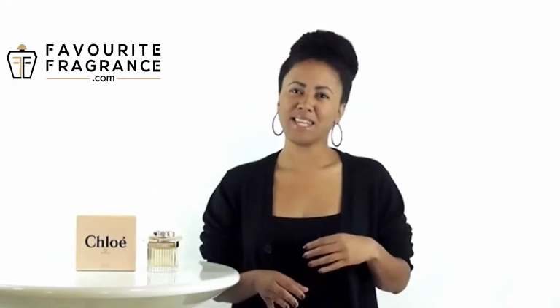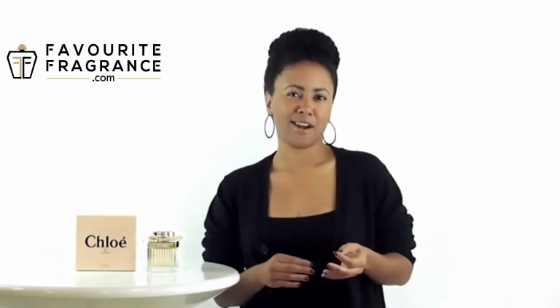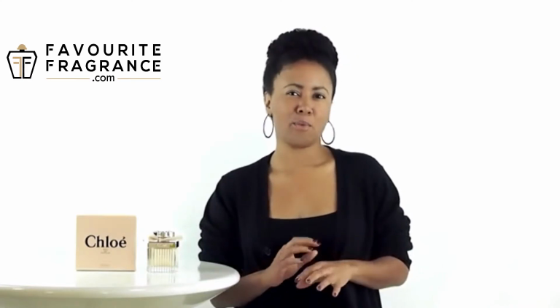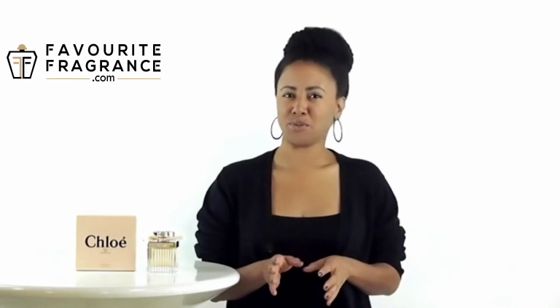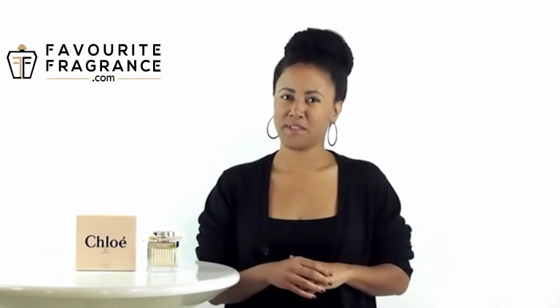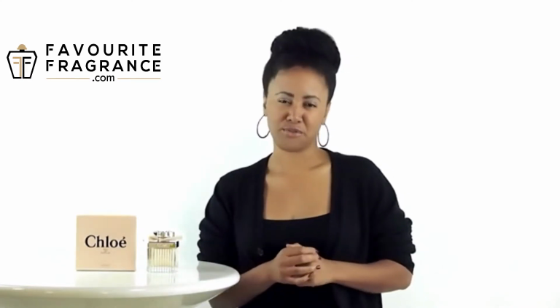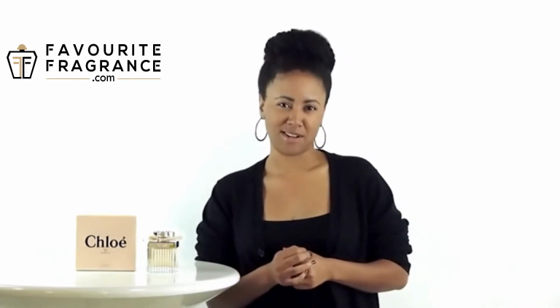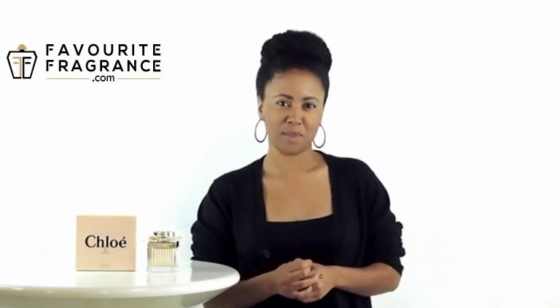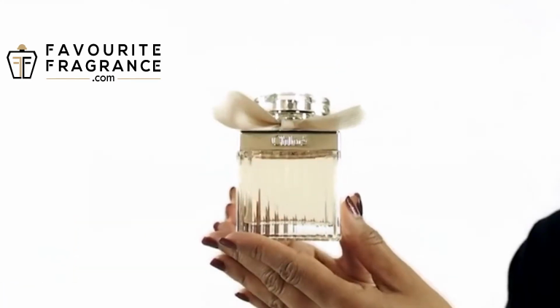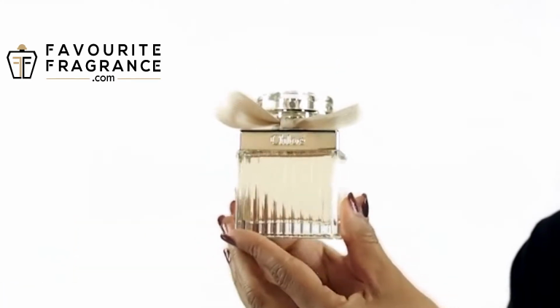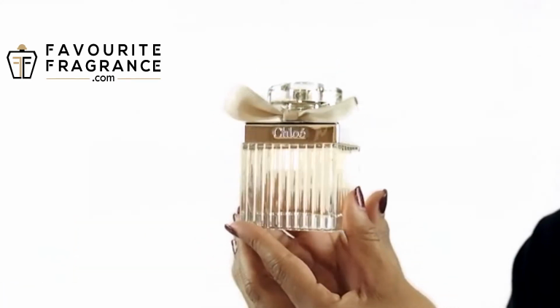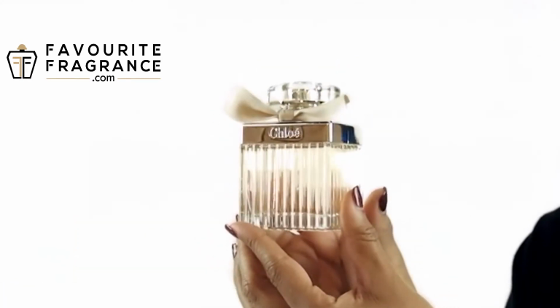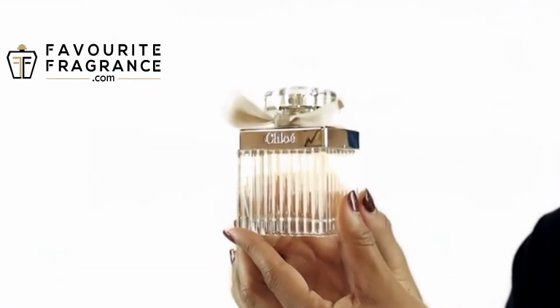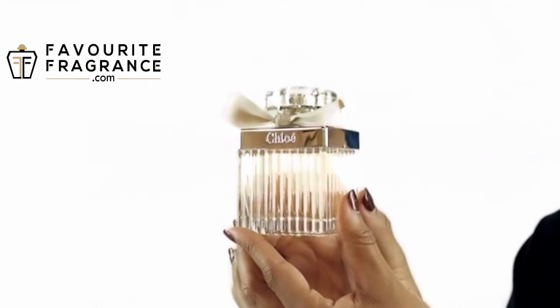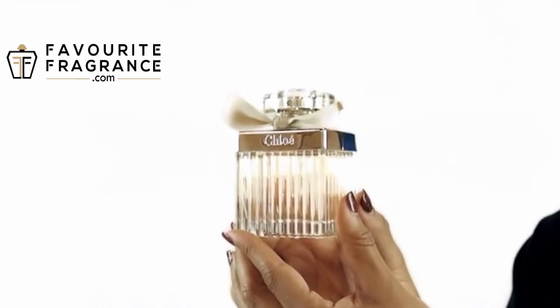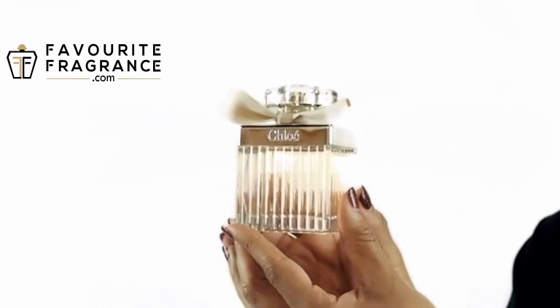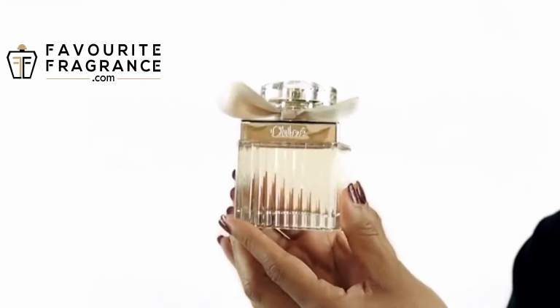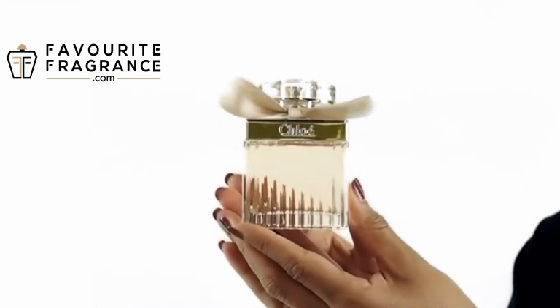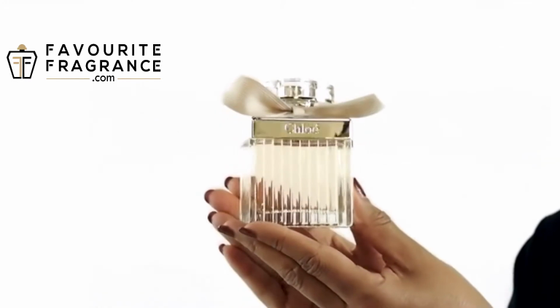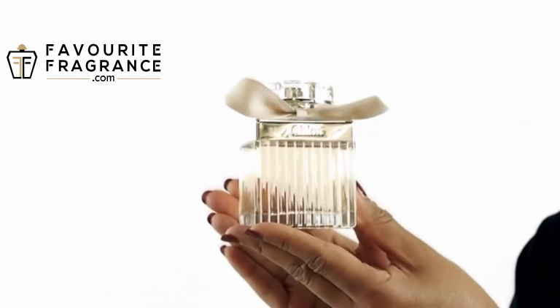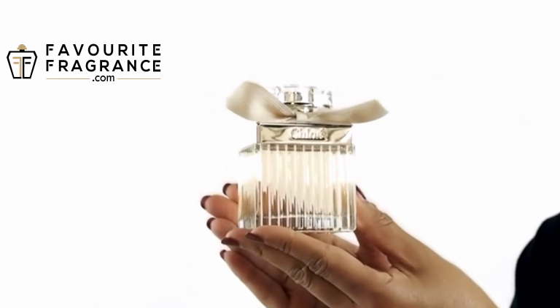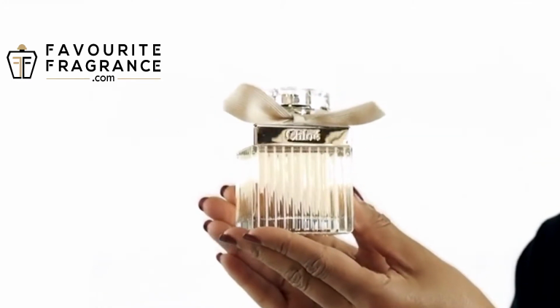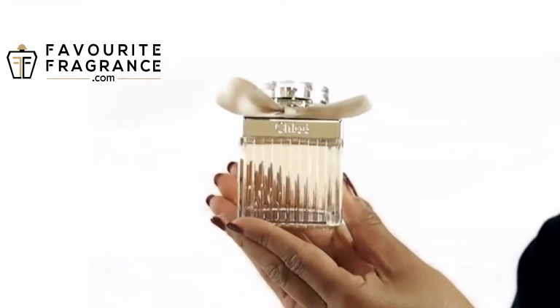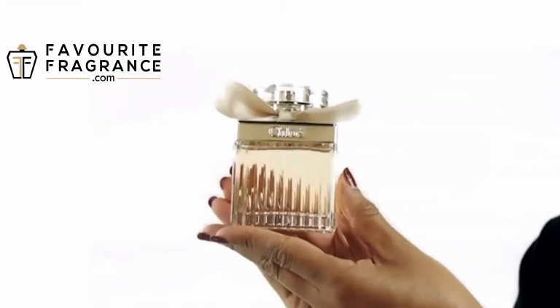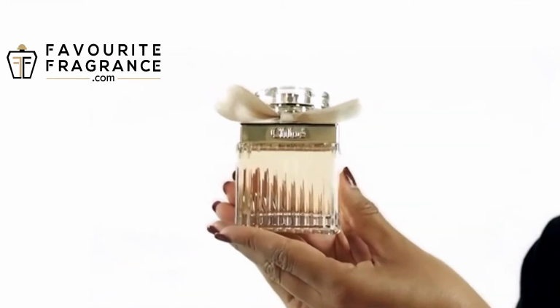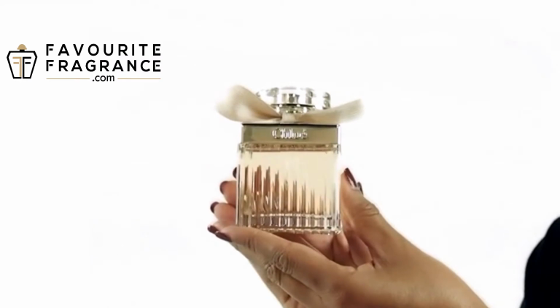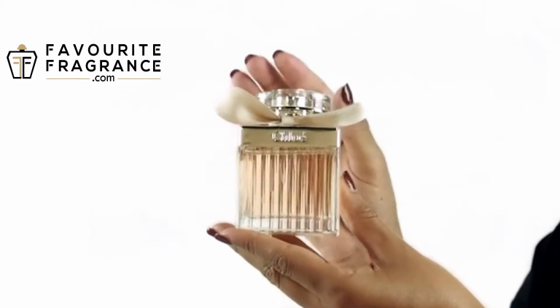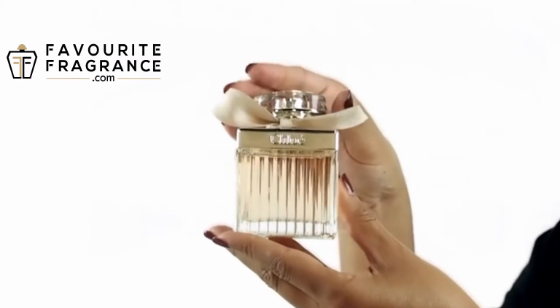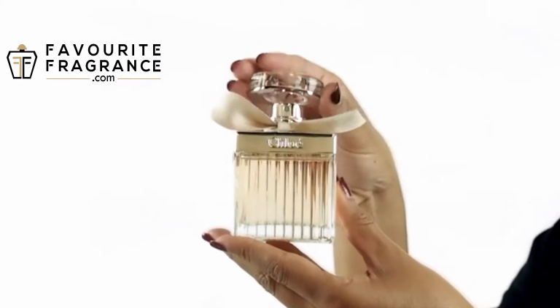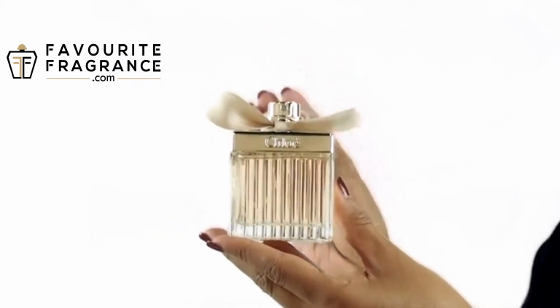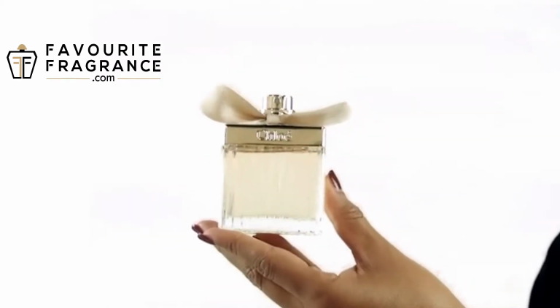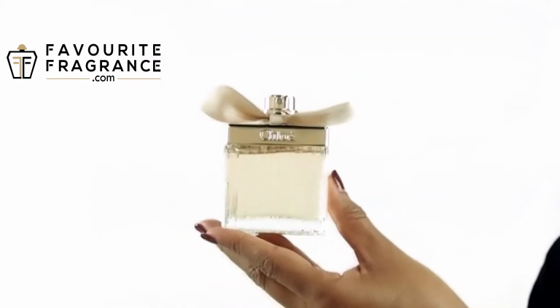Some of the notes include lychee, peony, freesia, rose, magnolia, amber, and cedar.